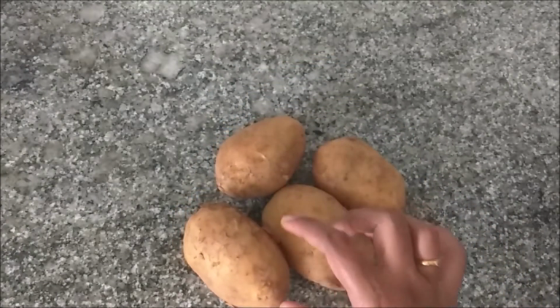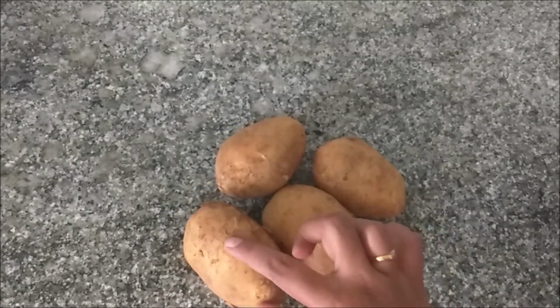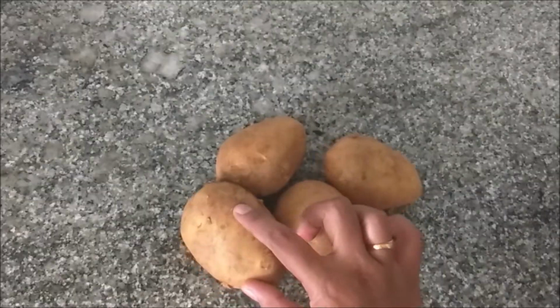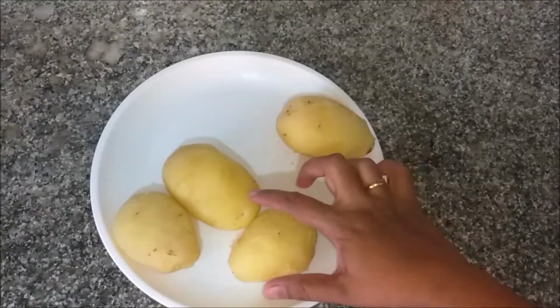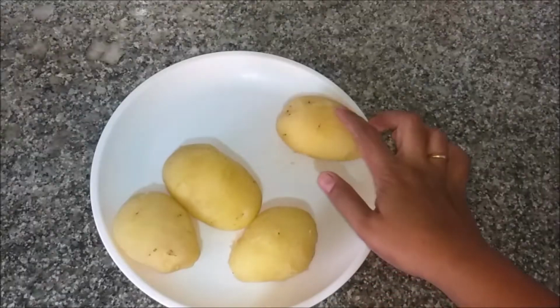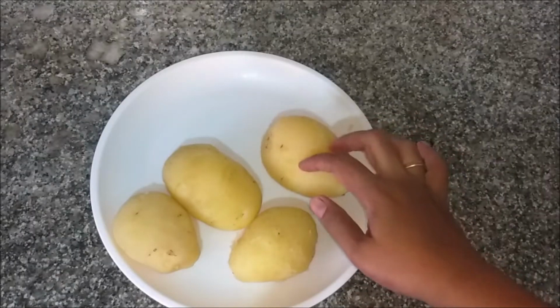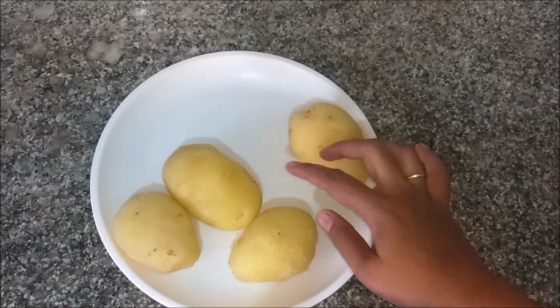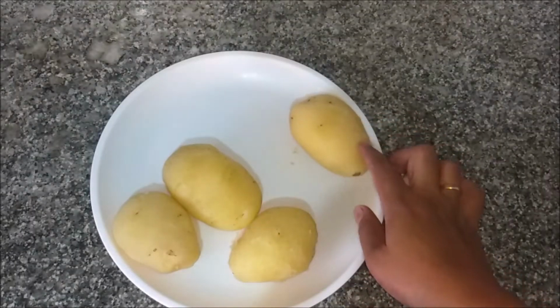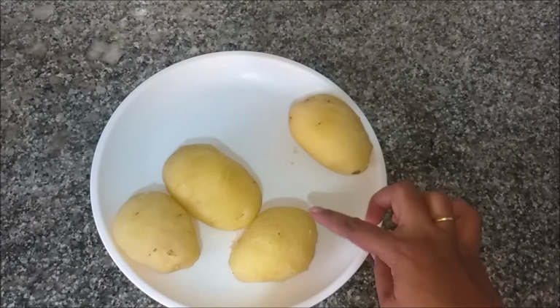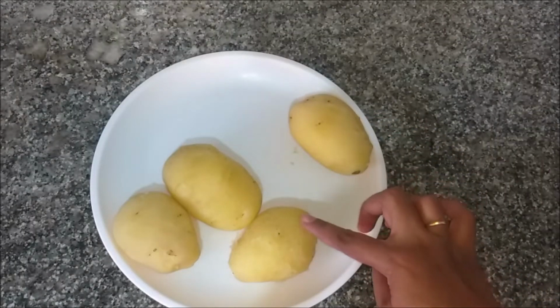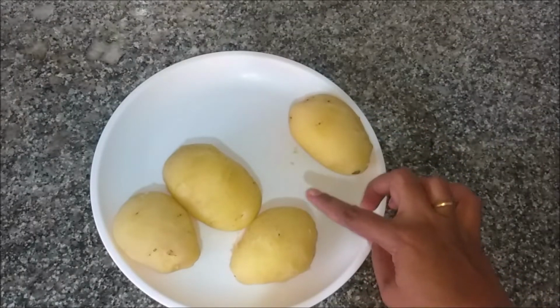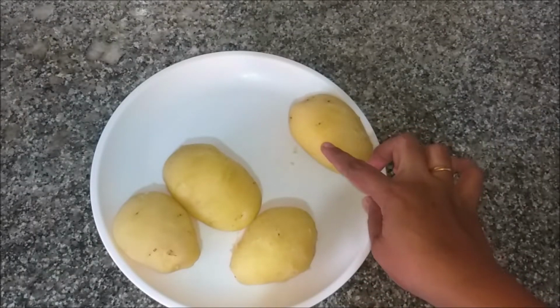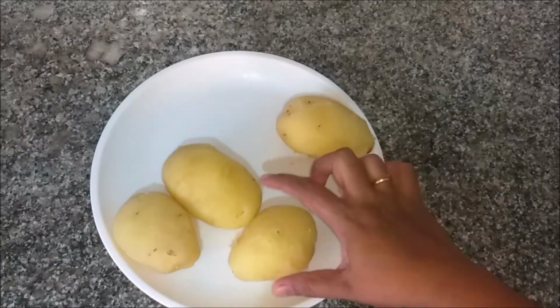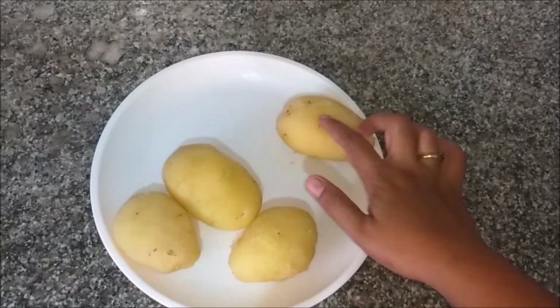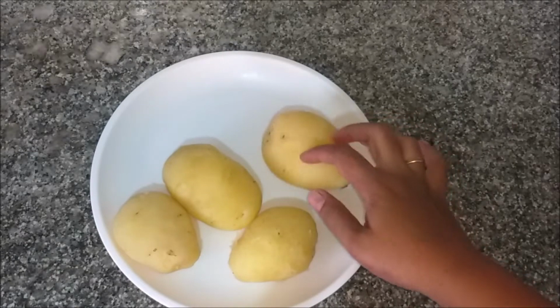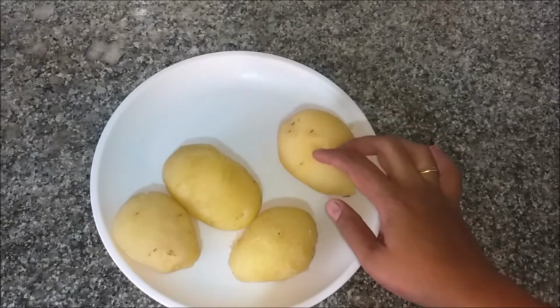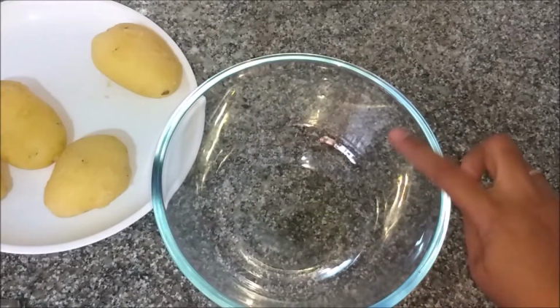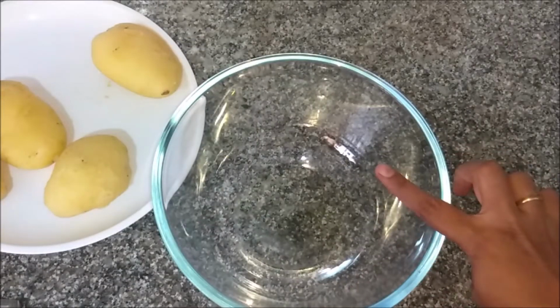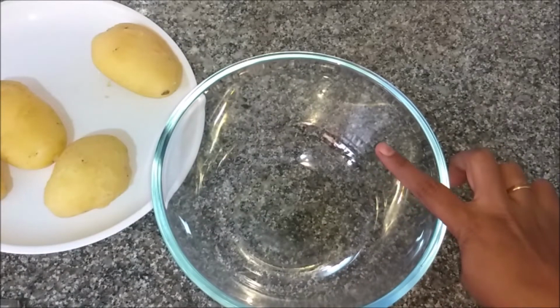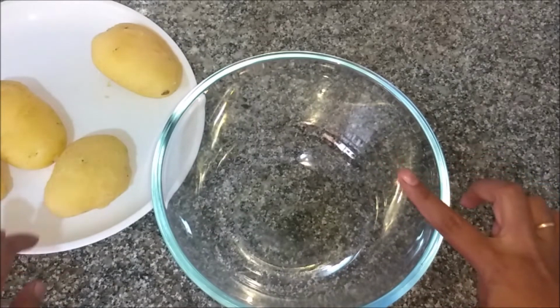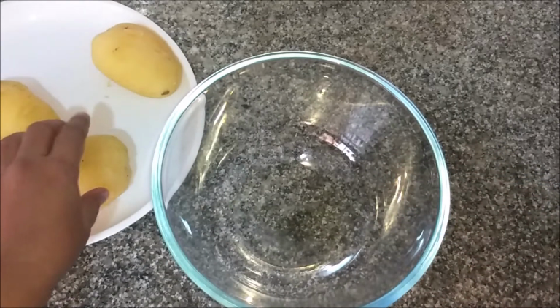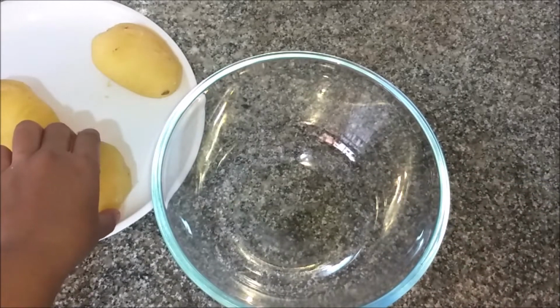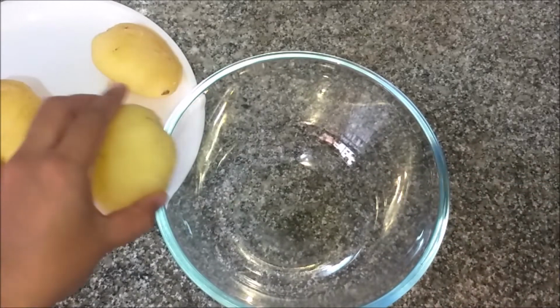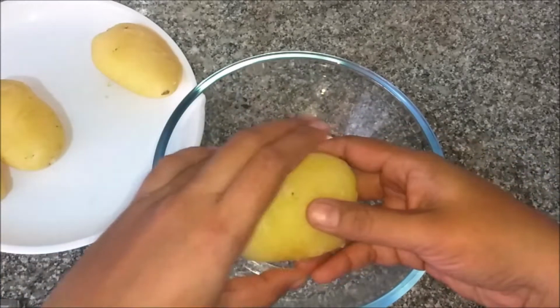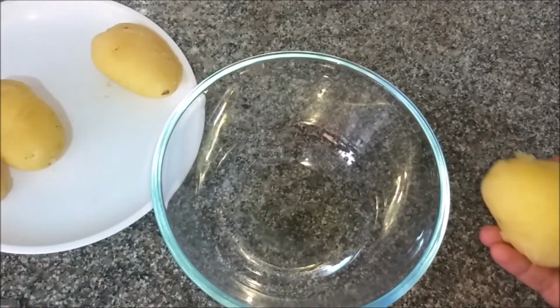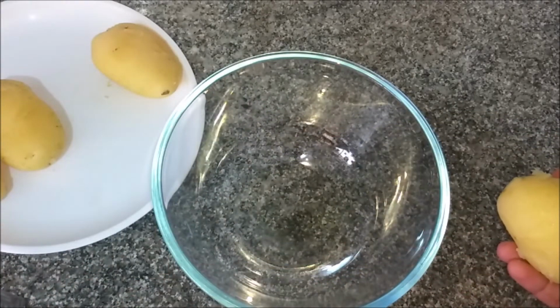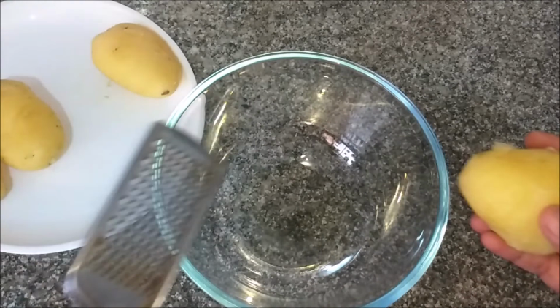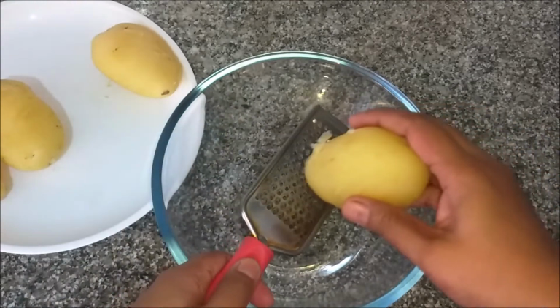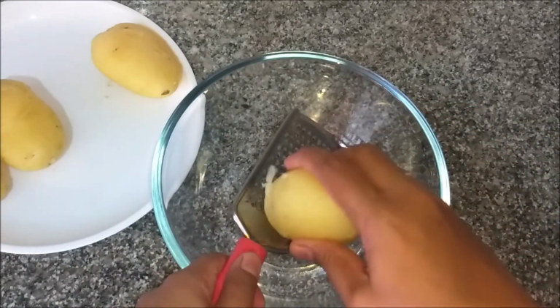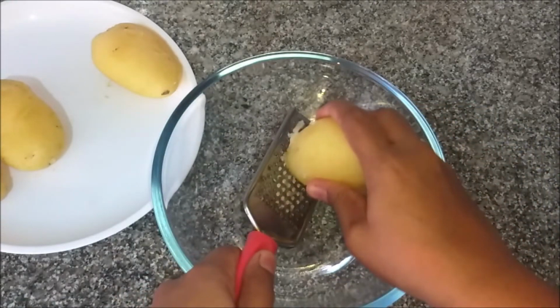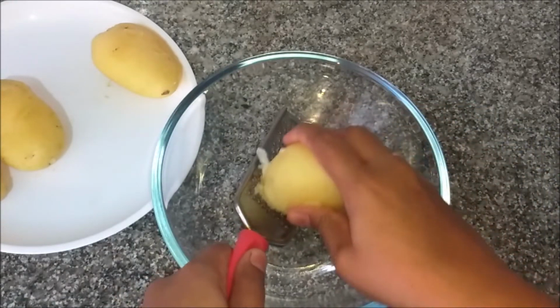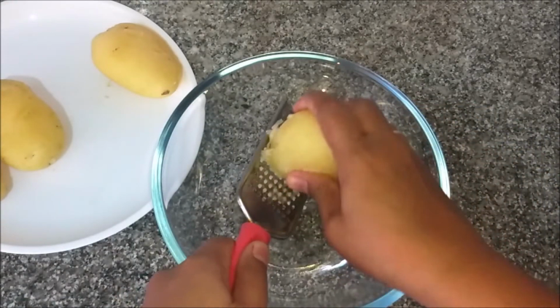We are ready to eat potato. Use a bowl. Don't cut it specially. First,